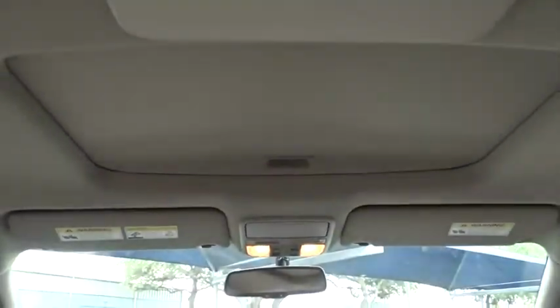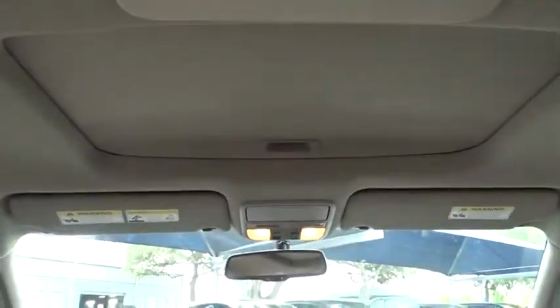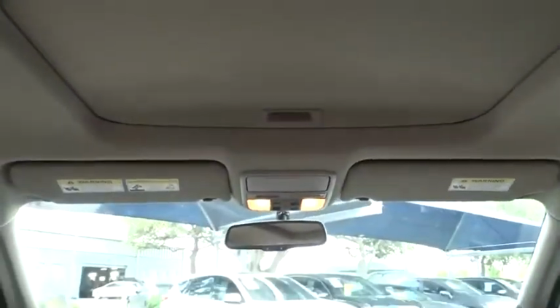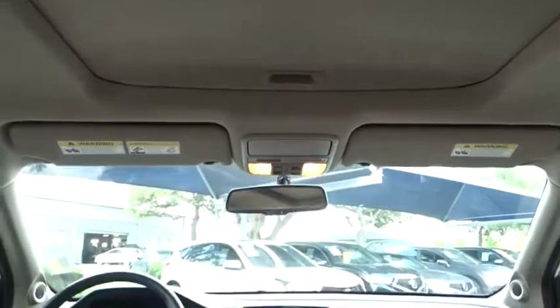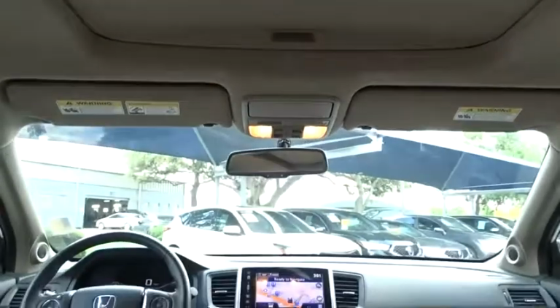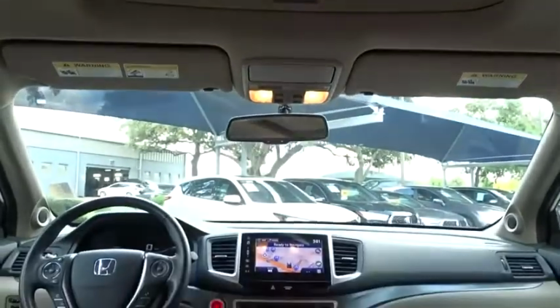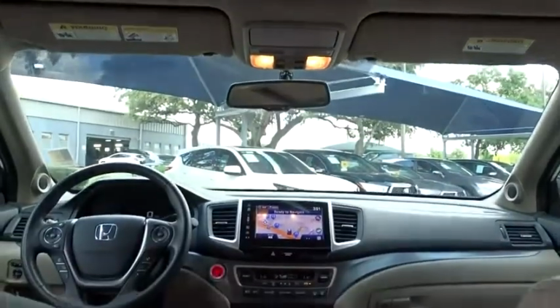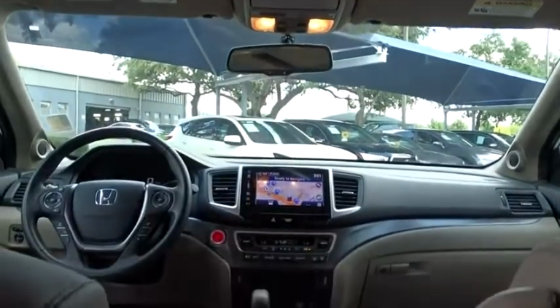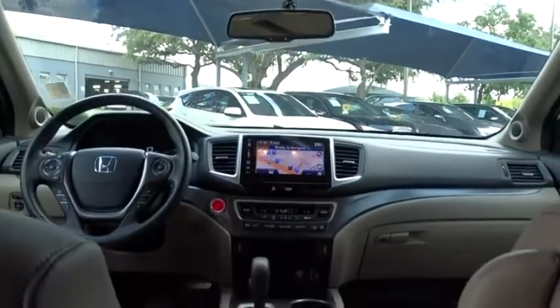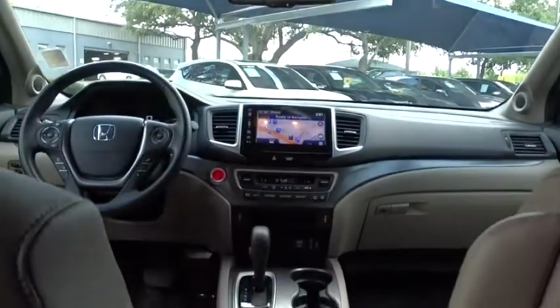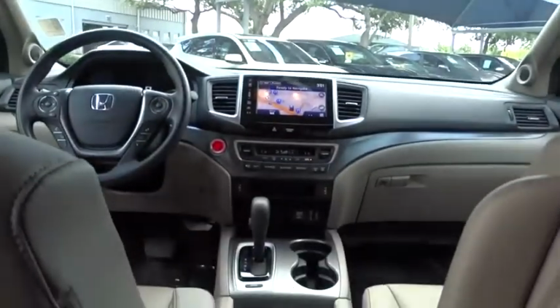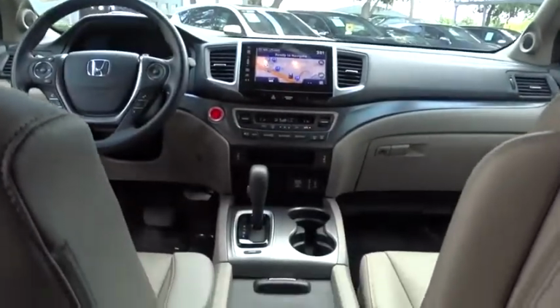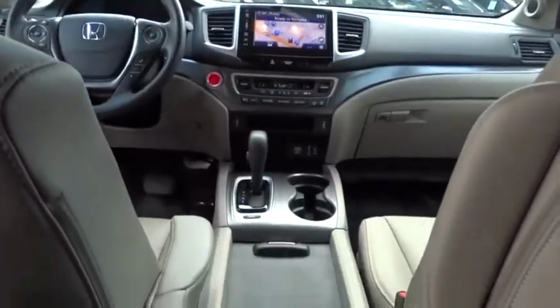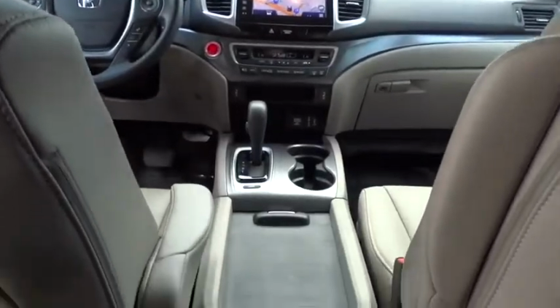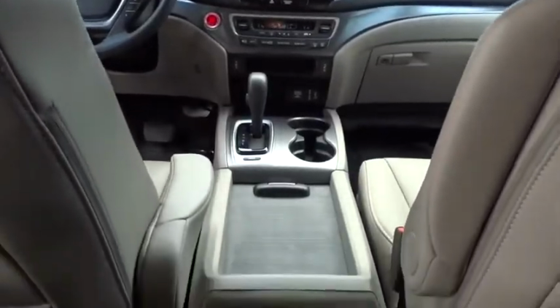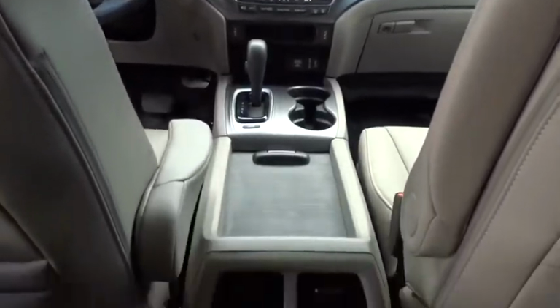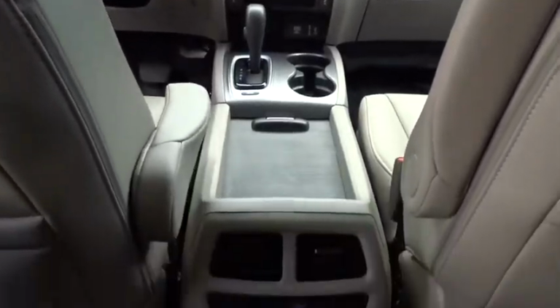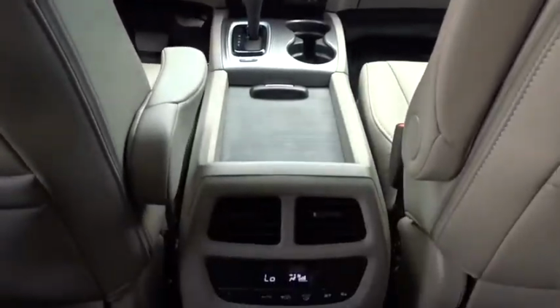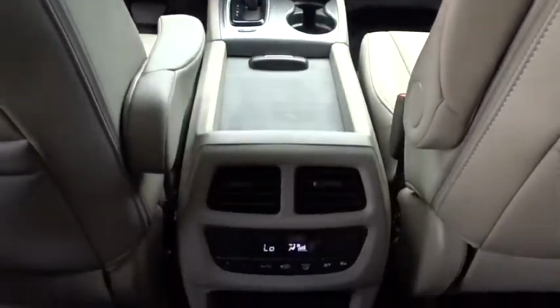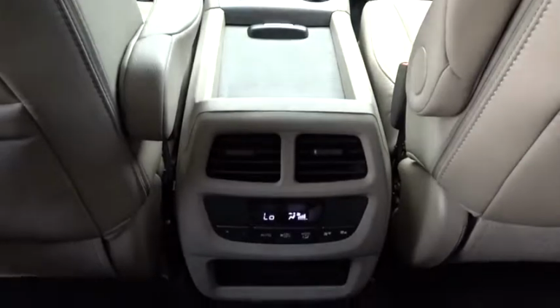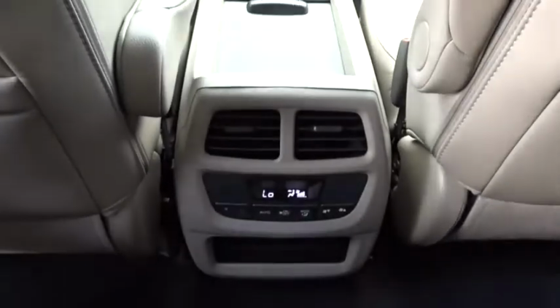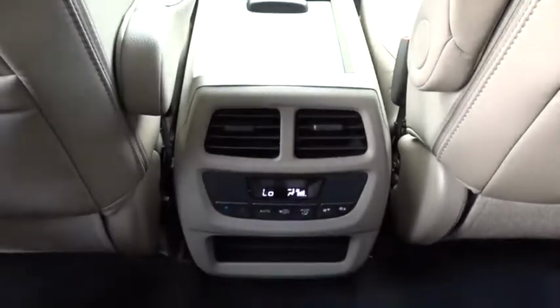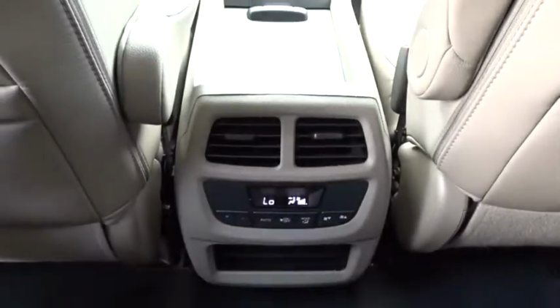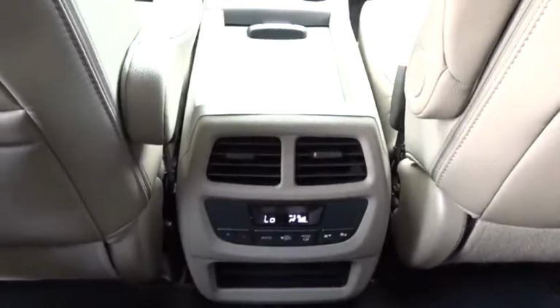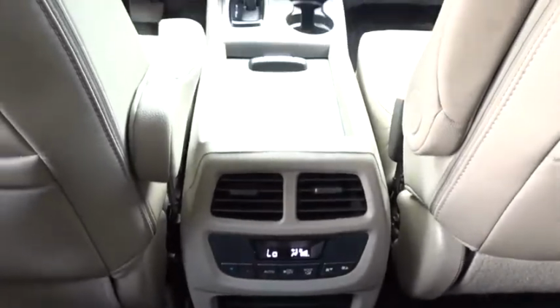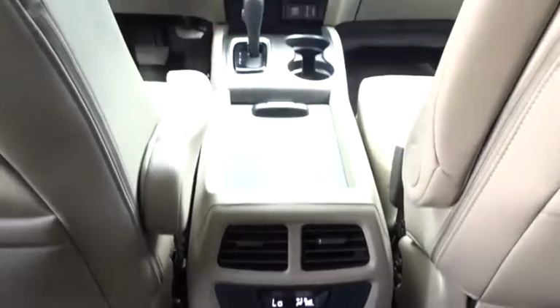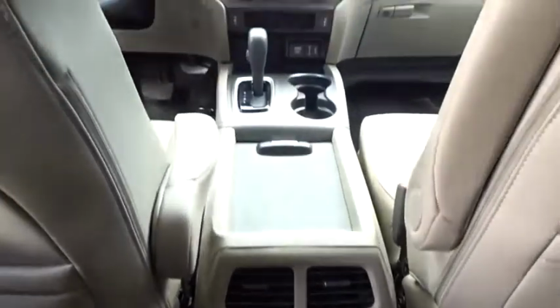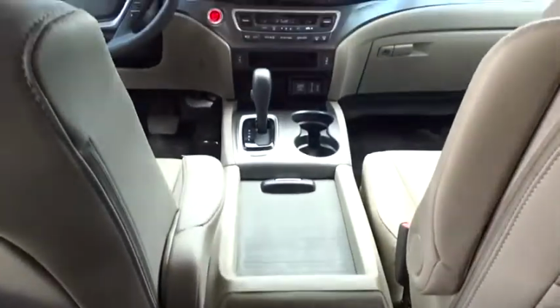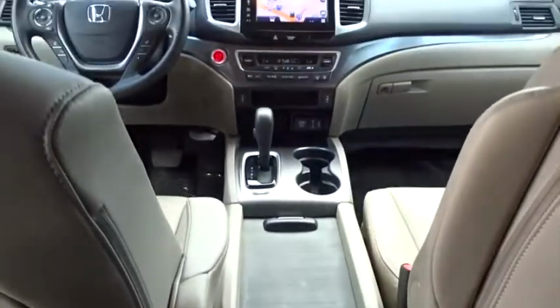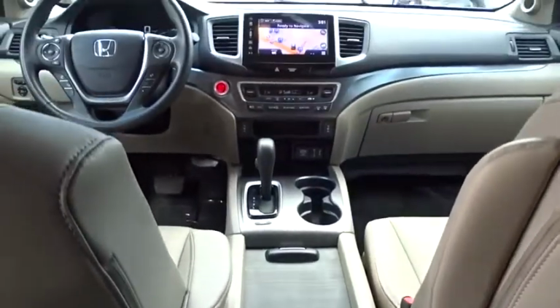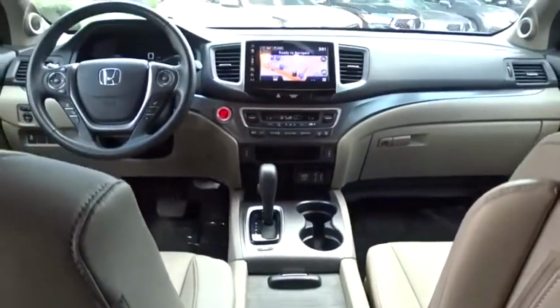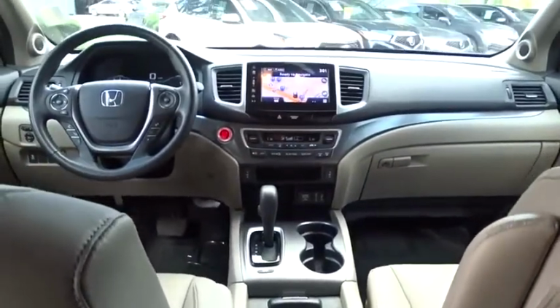Bluetooth. Leather wrapped steering wheel. Power steering. Adjustable steering wheel. Keyless start. Floor mats. Auto dimming rear view mirror. Cruise control. Four wheel disc brakes.